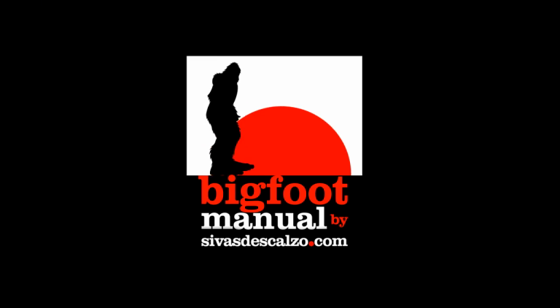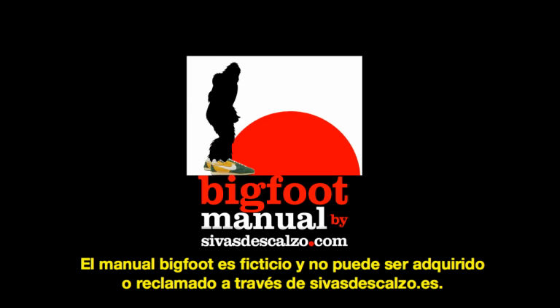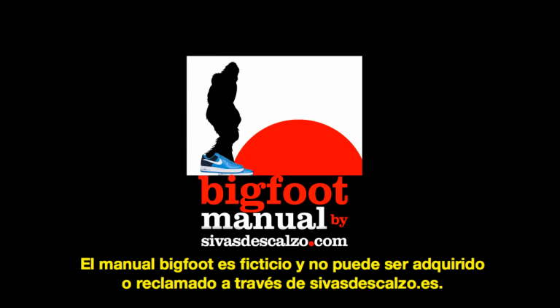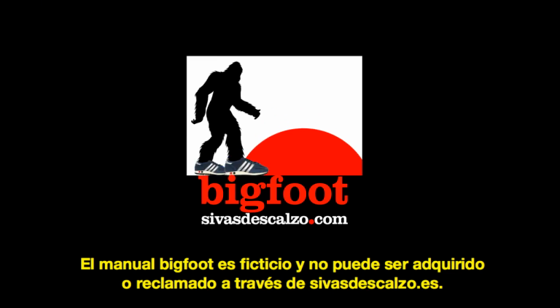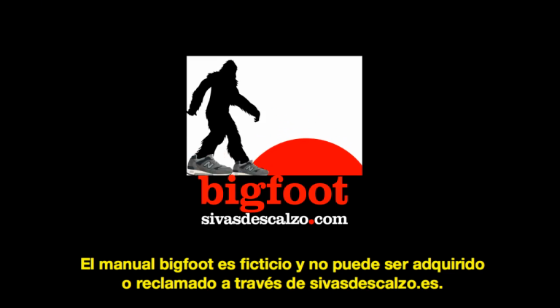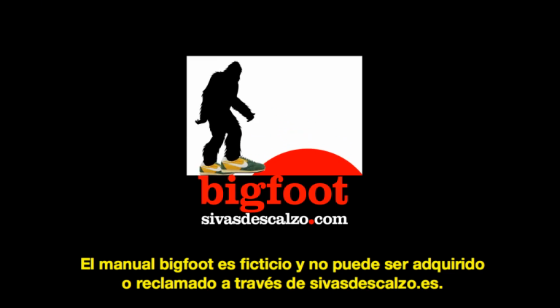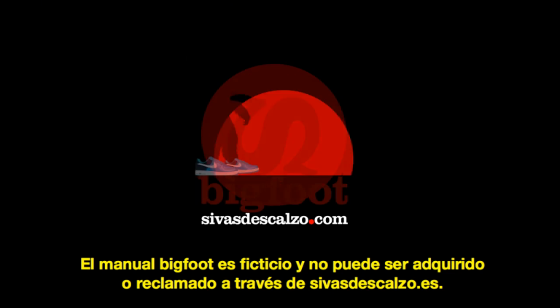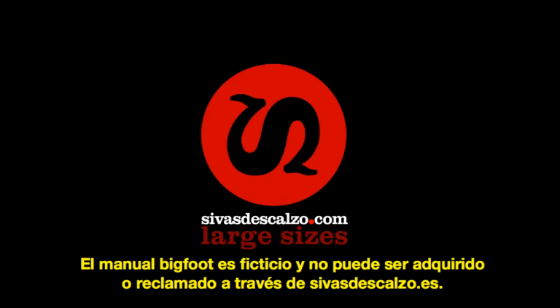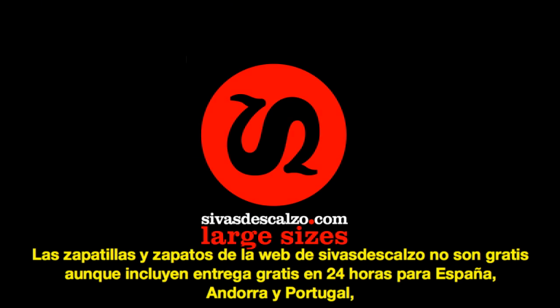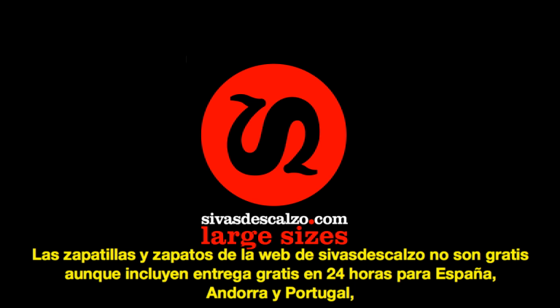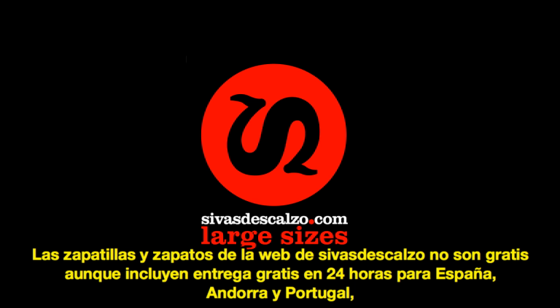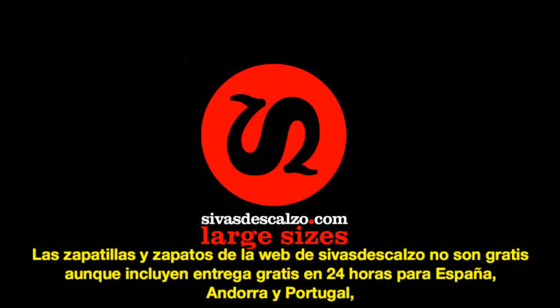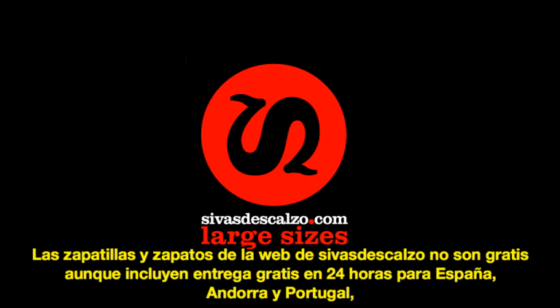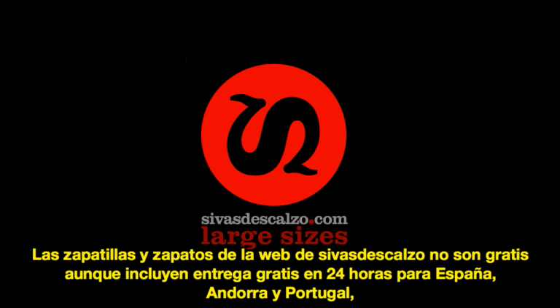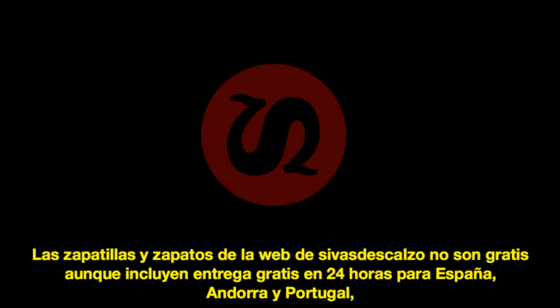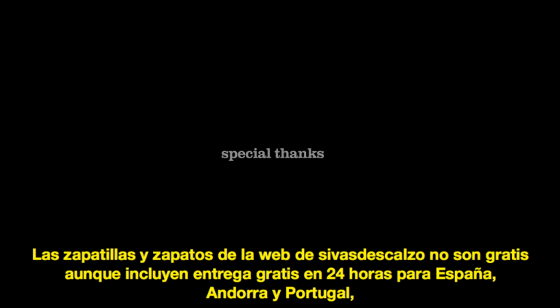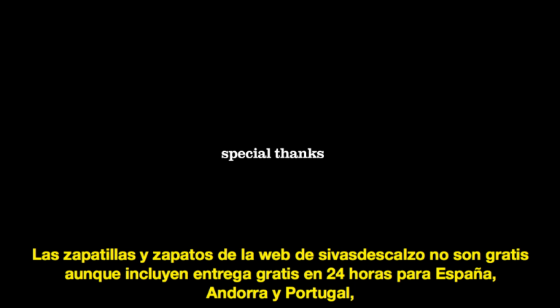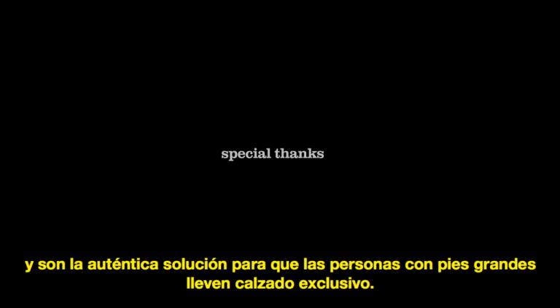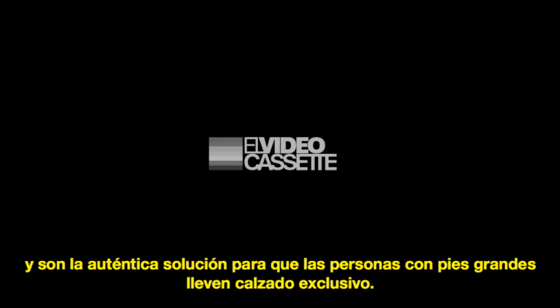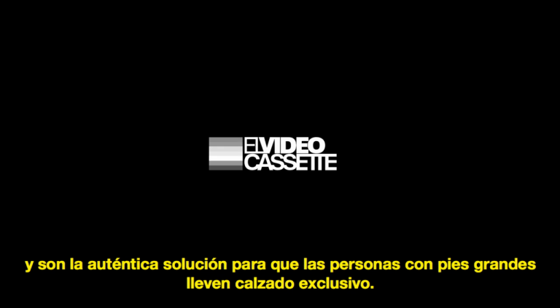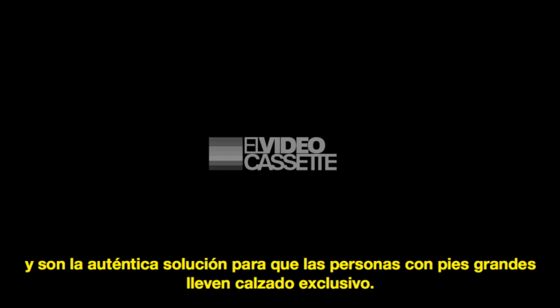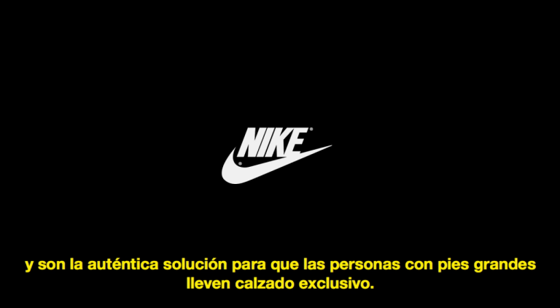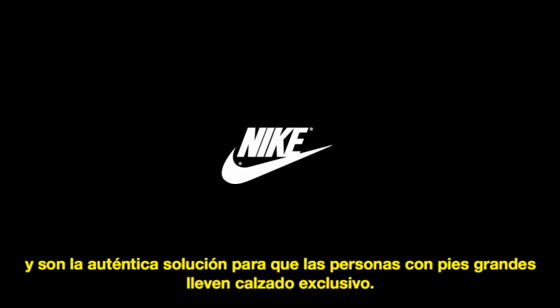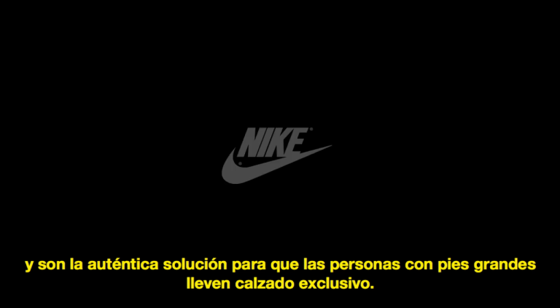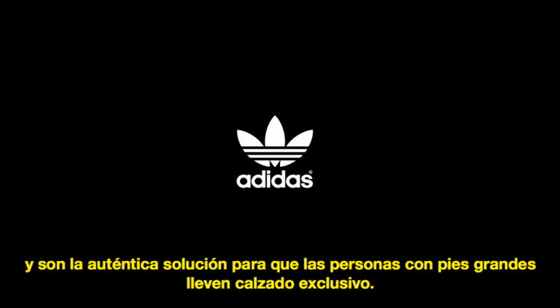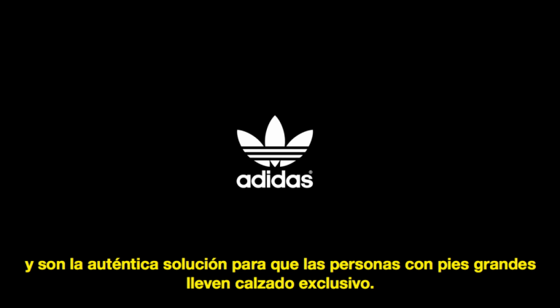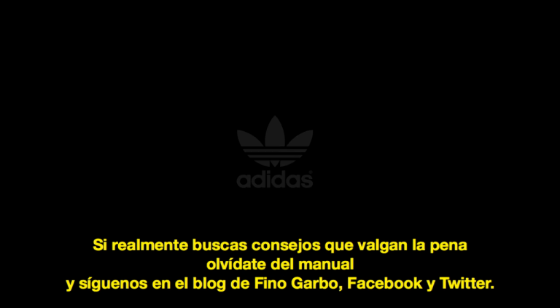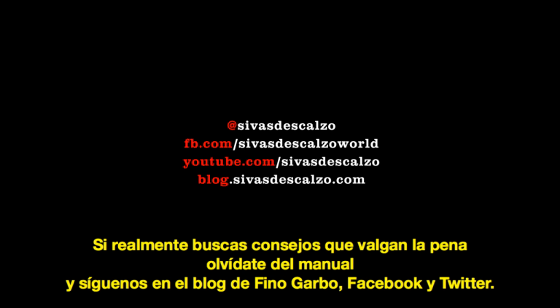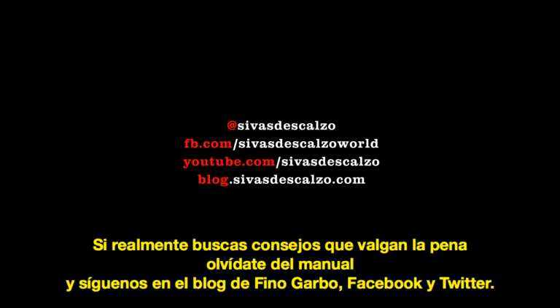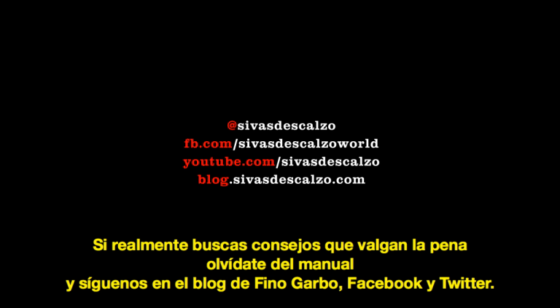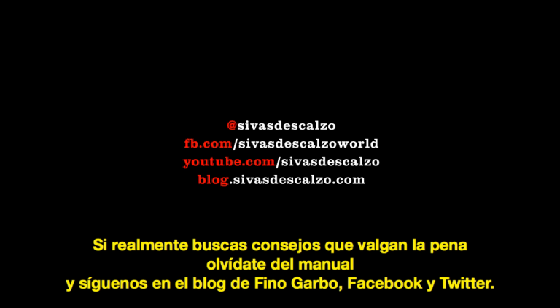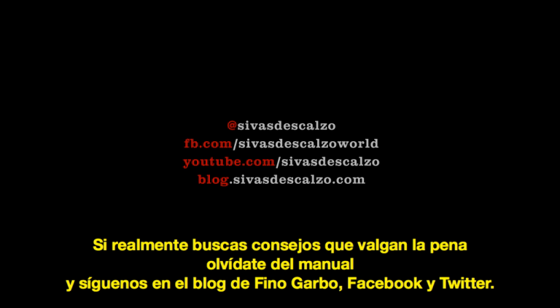The Bigfoot Manual is fictional and cannot be purchased or claimed through SivaDeskelzo.com. The sneakers and shoes on Siva Deskelzo's web page are not free, but are authentic solutions for people with large feet looking for stylish and exclusive footwear. For real tips and tricks inspired by the fictitious Bigfoot Manual, follow Siva Deskelzo's blog, Facebook and Twitter pages.